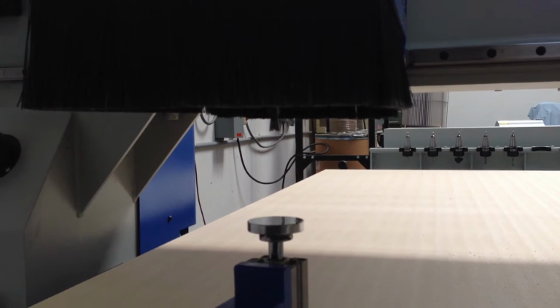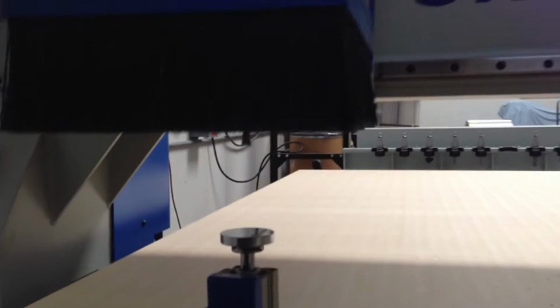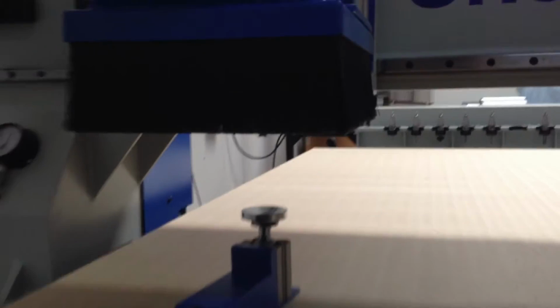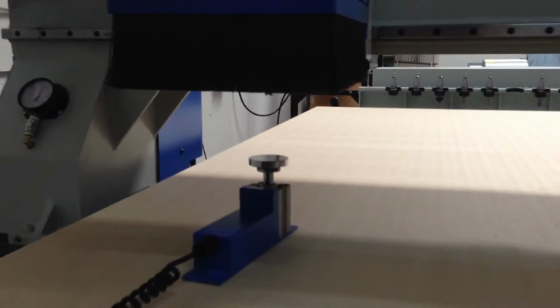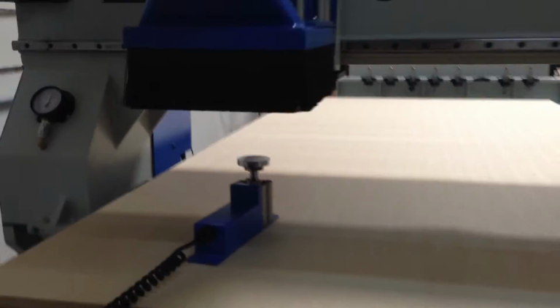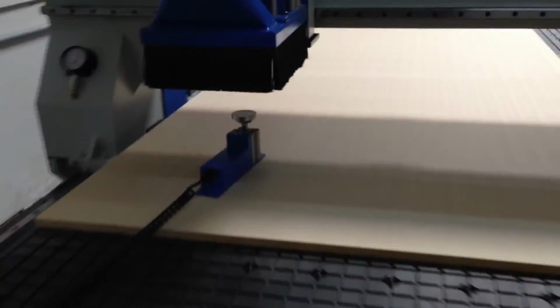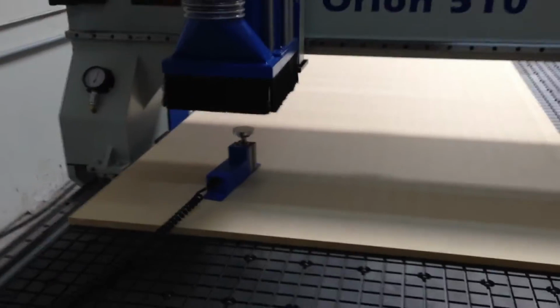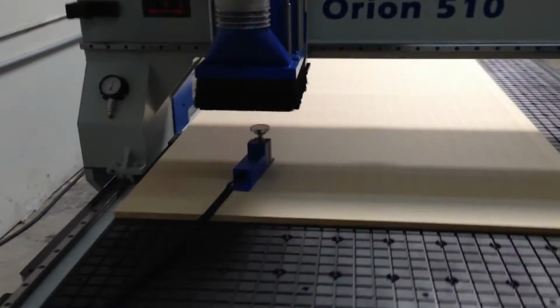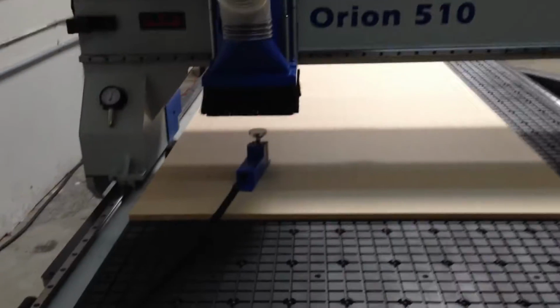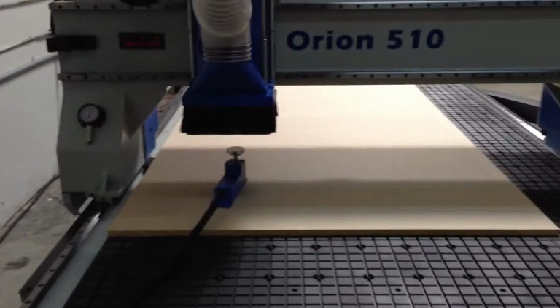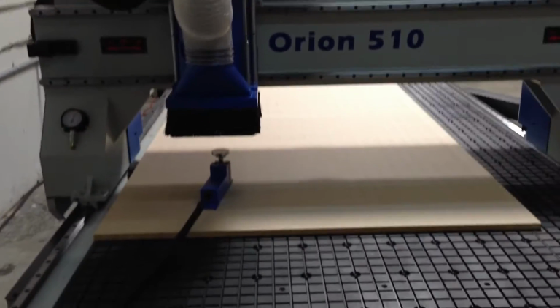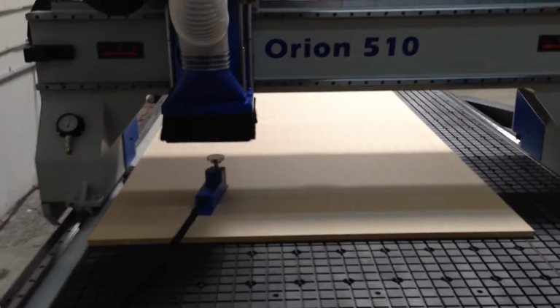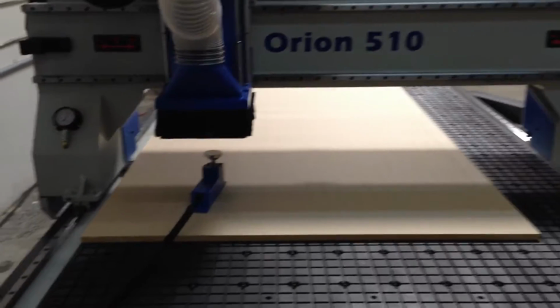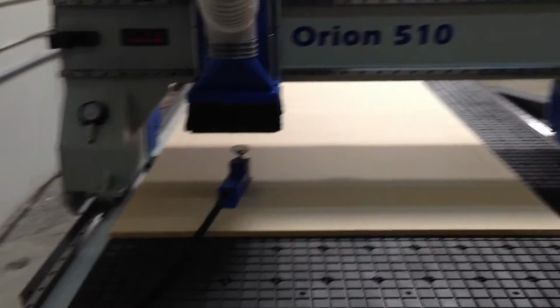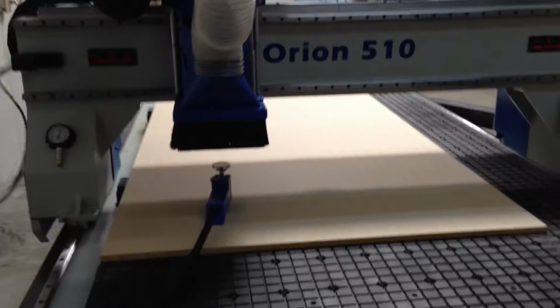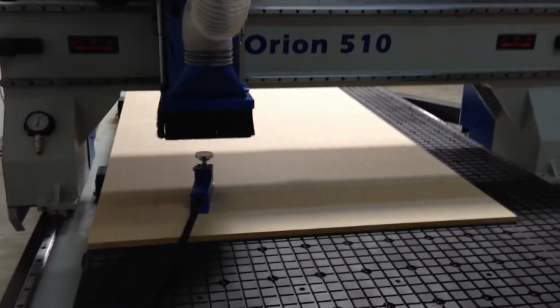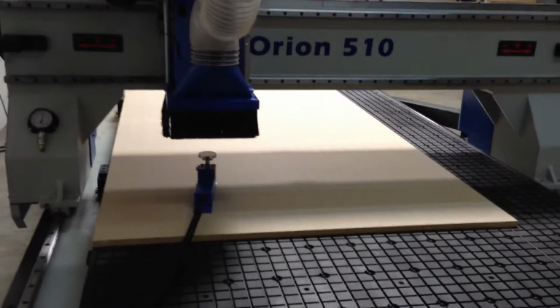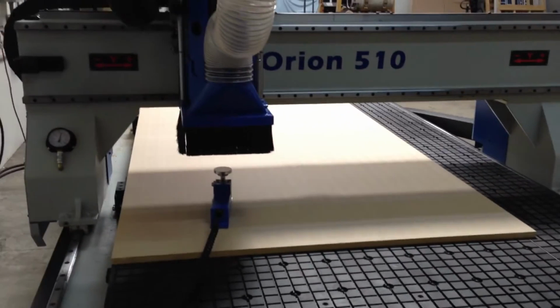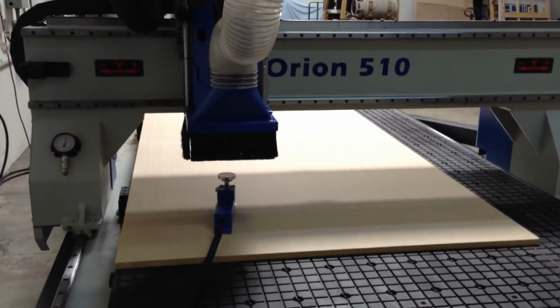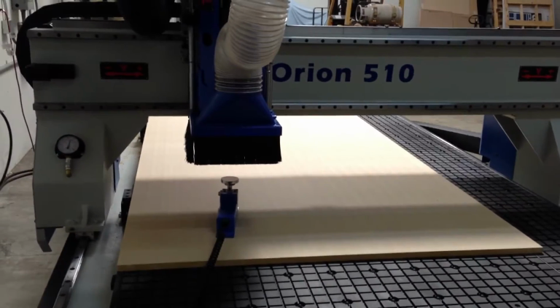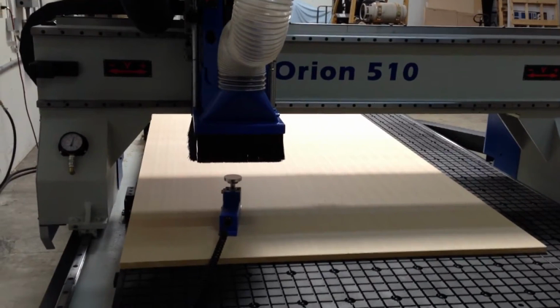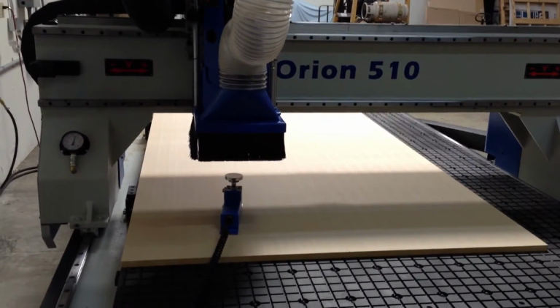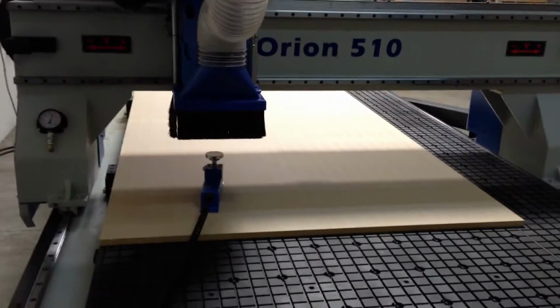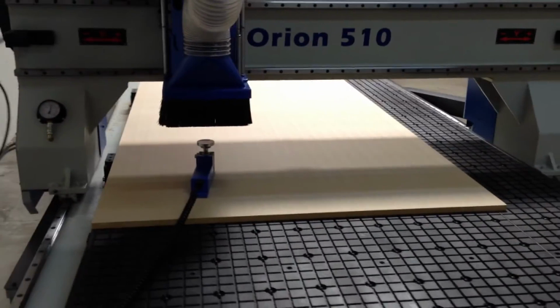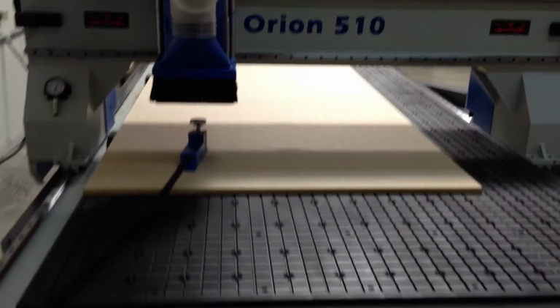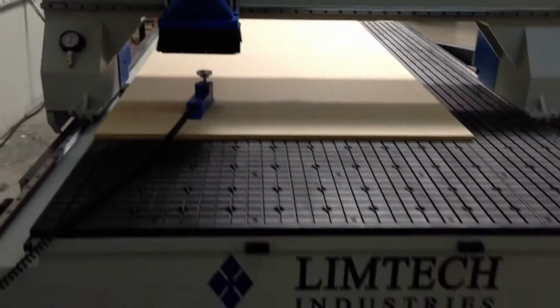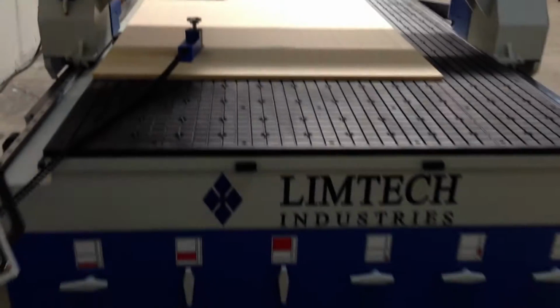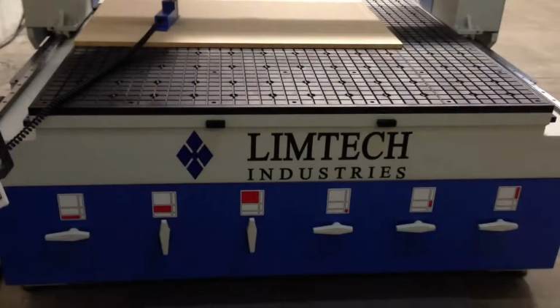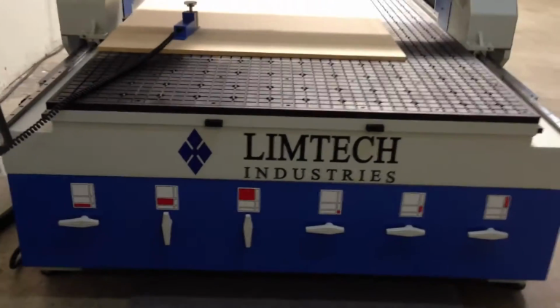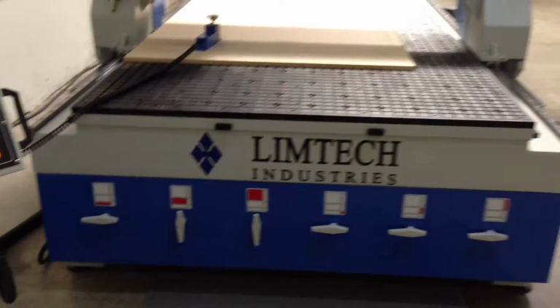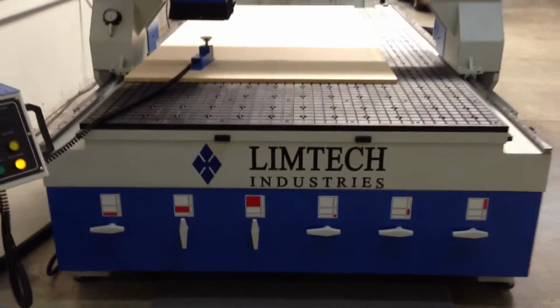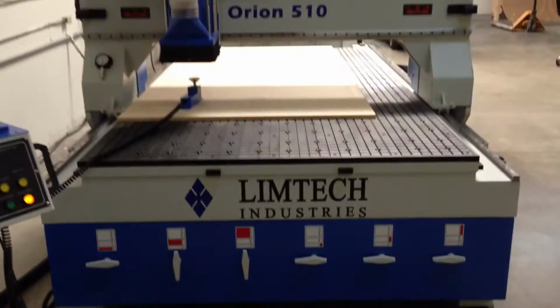And that's it. There's no need to manually measure anything, write down any numbers, or input any numbers into the controller. It's all done automatically with the Limtec Orion Series 5x10 CNC router.